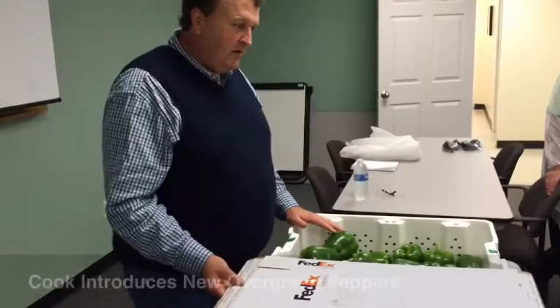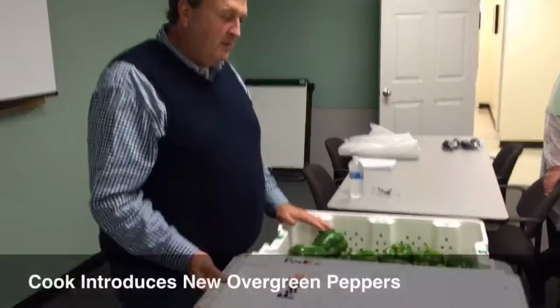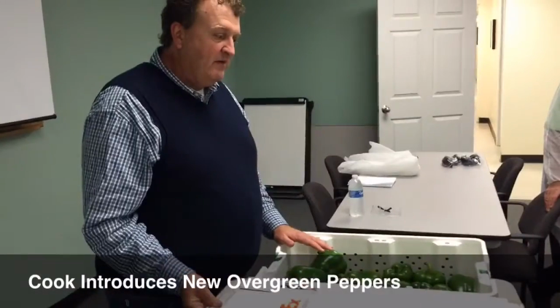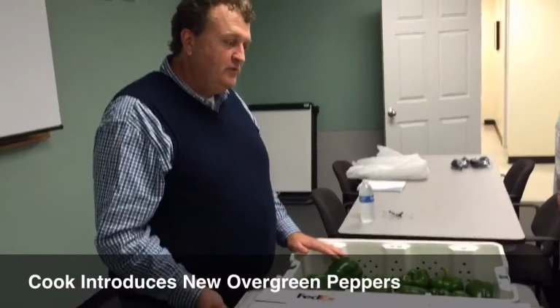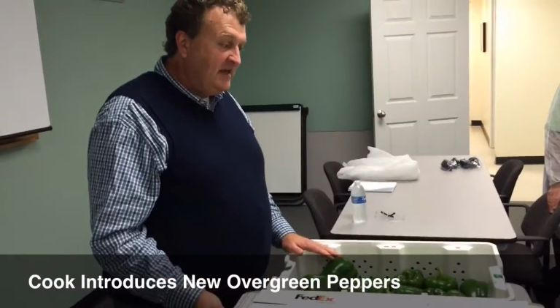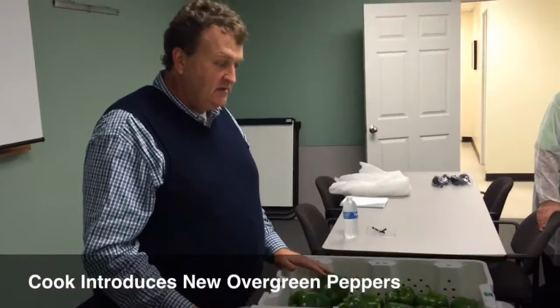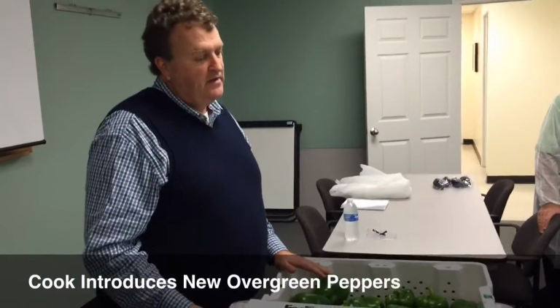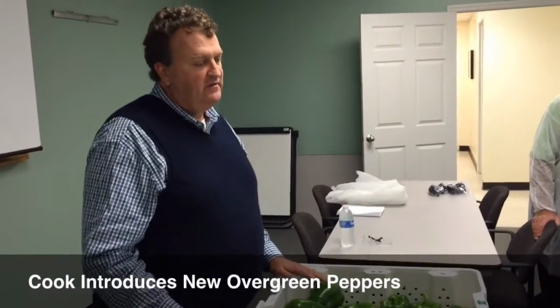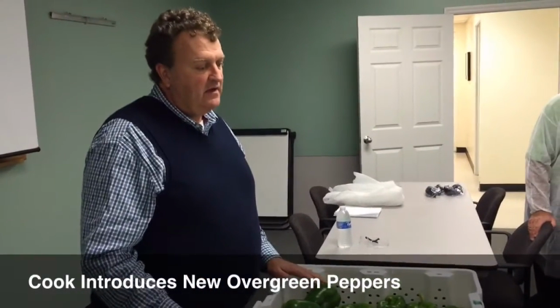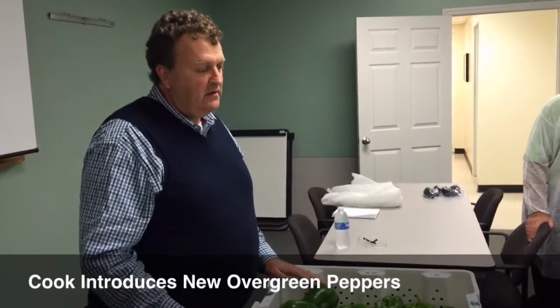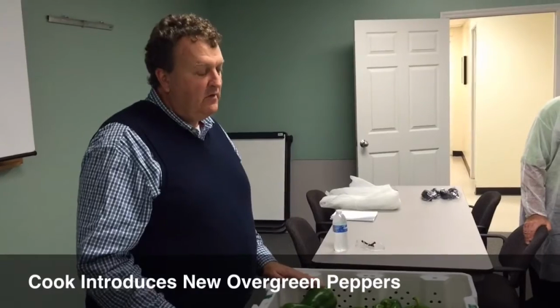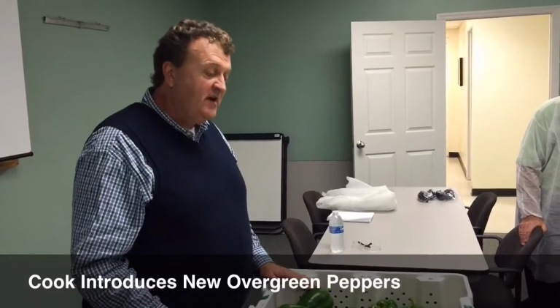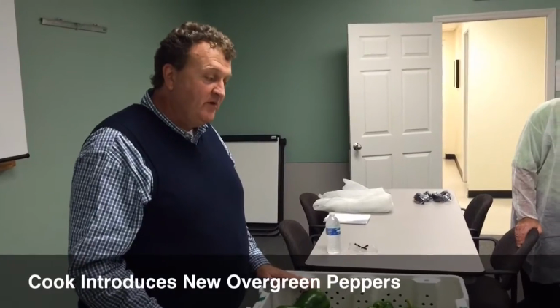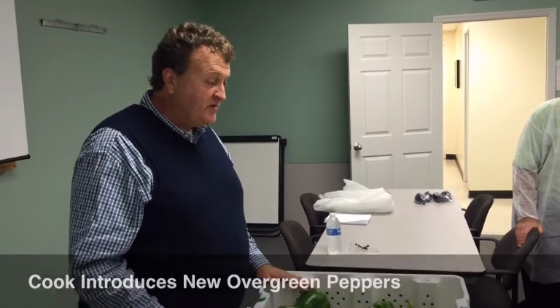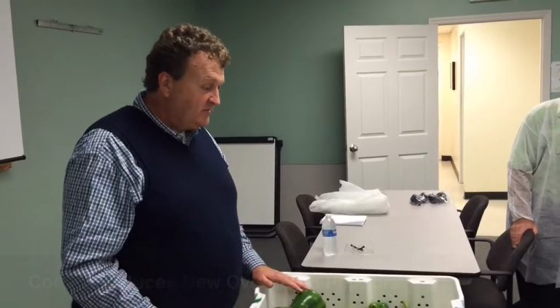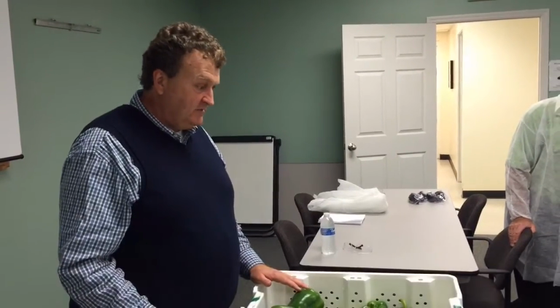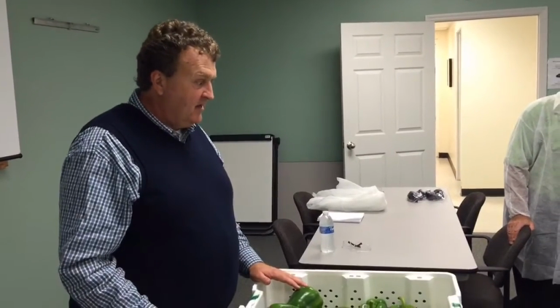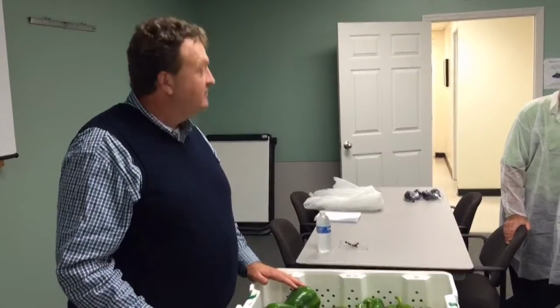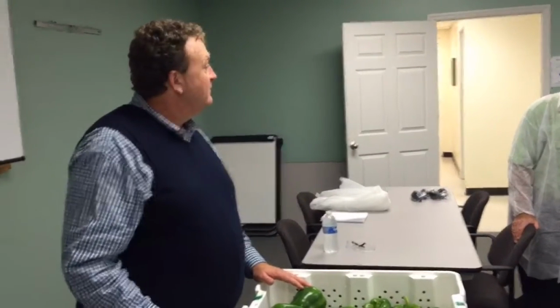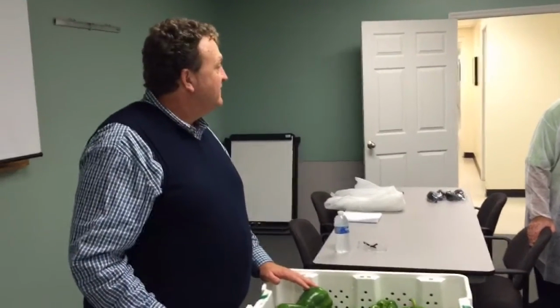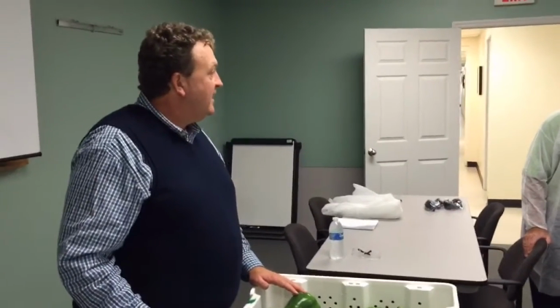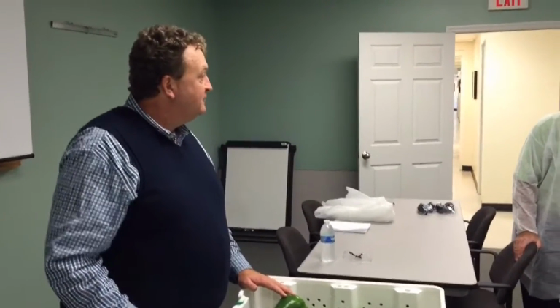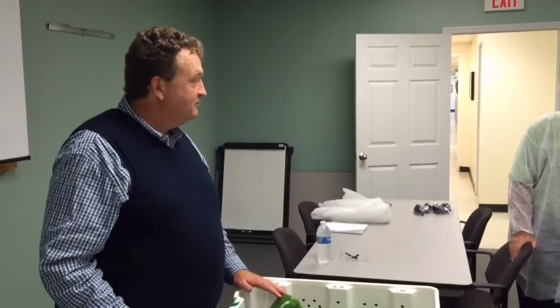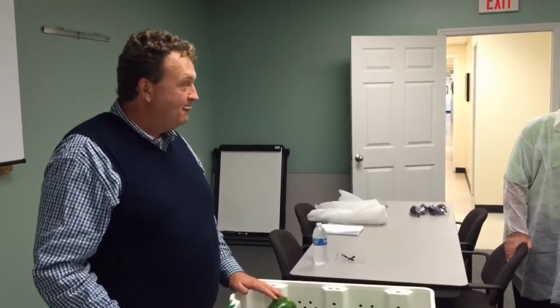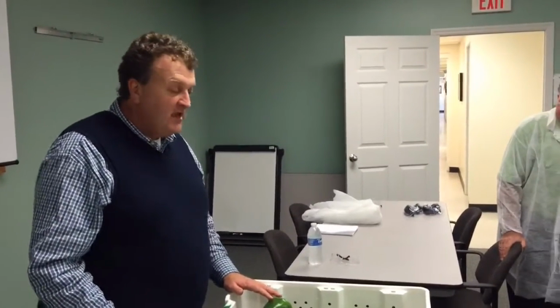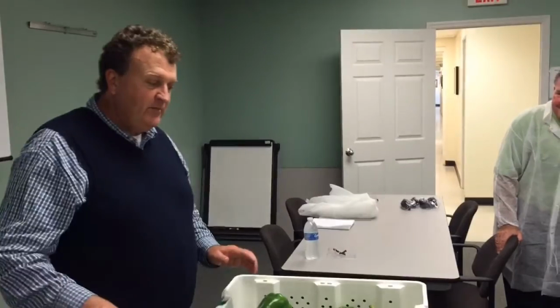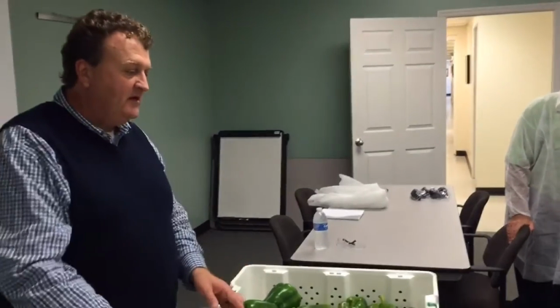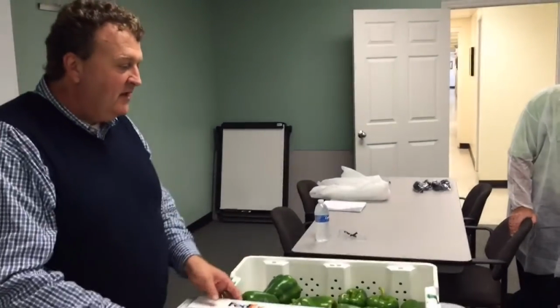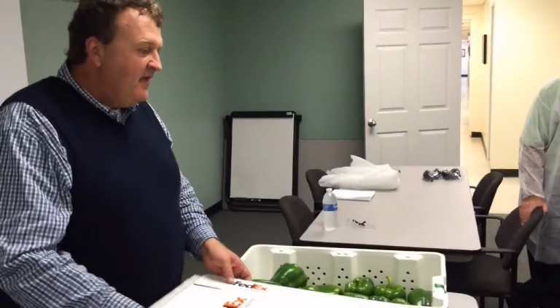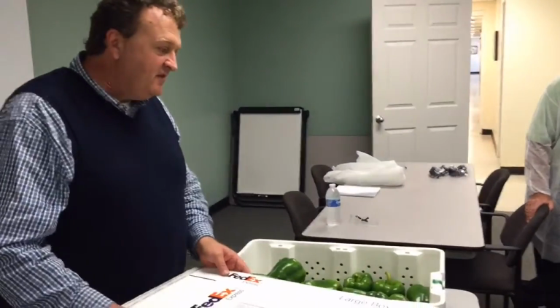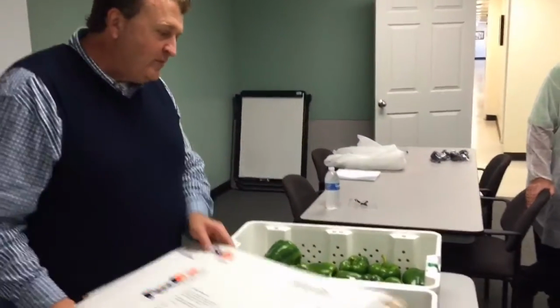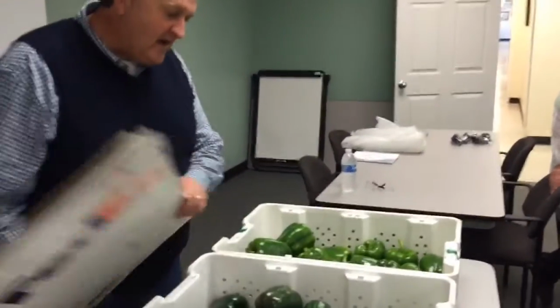We're about to release — we just had our first commercial sales yesterday. This is big. So it's a big deal. And this is our new product.